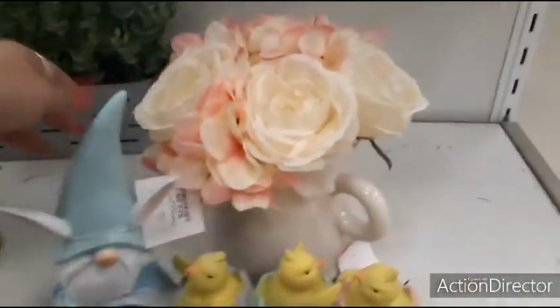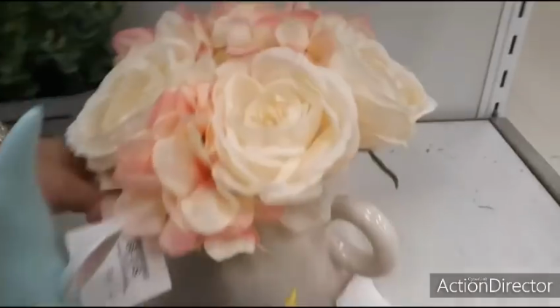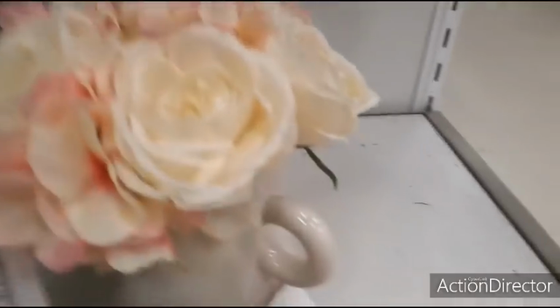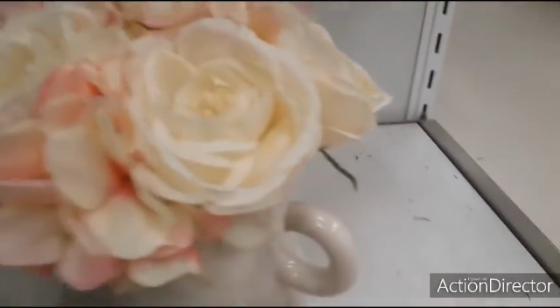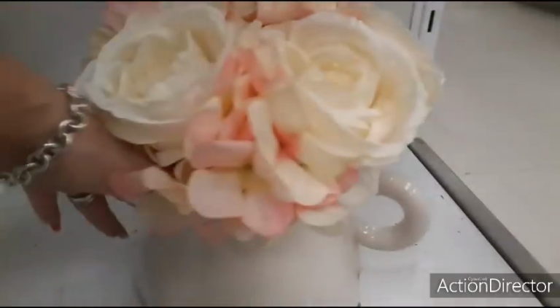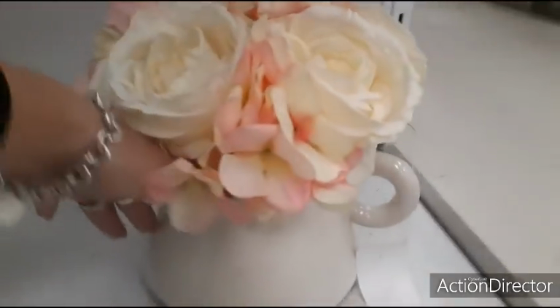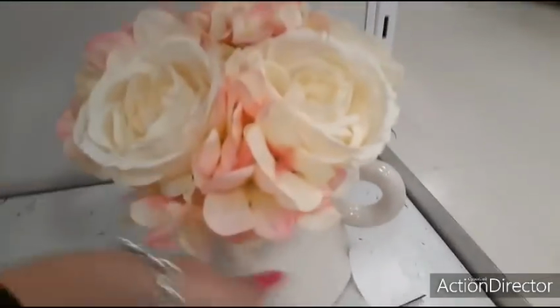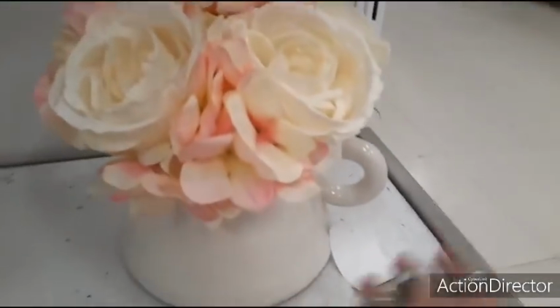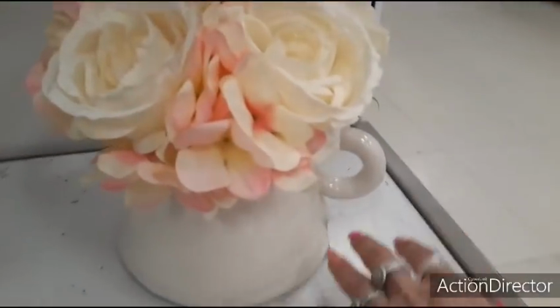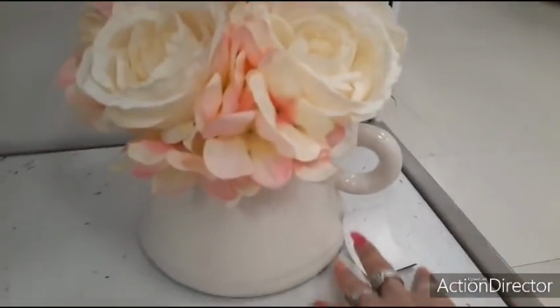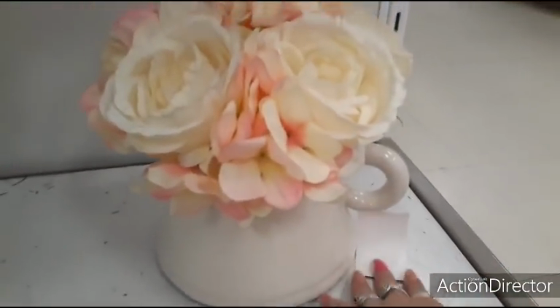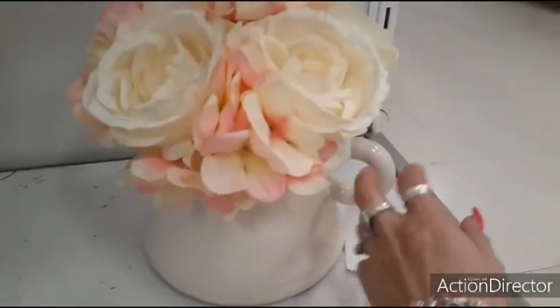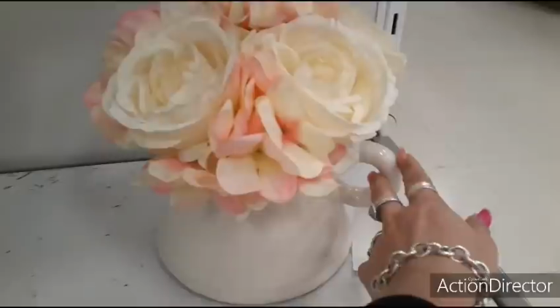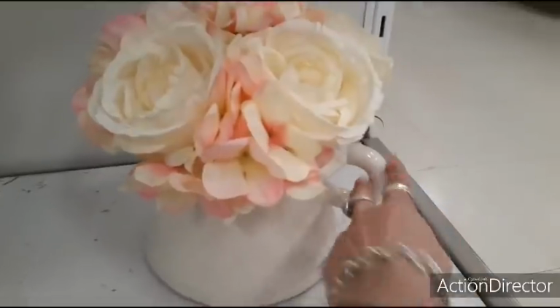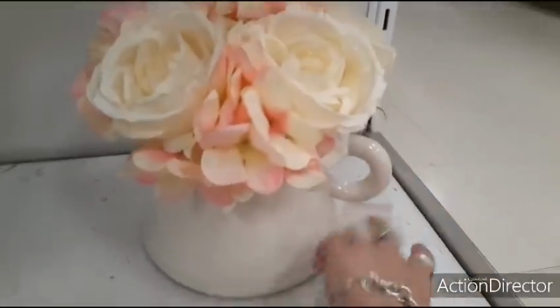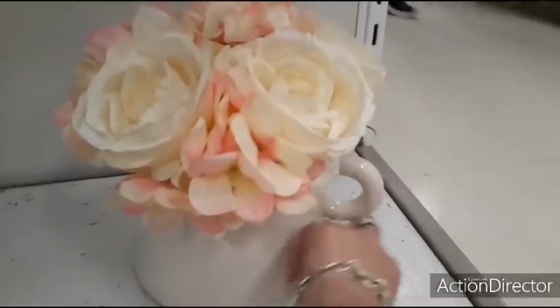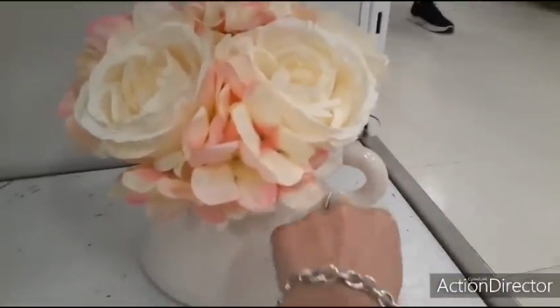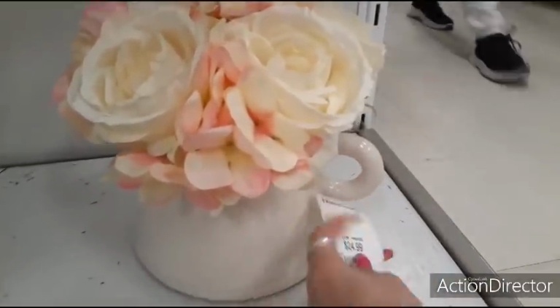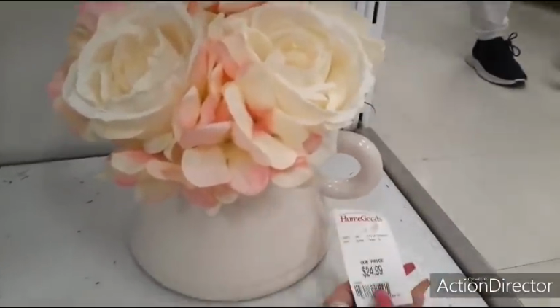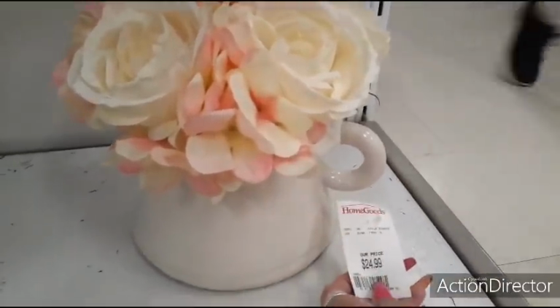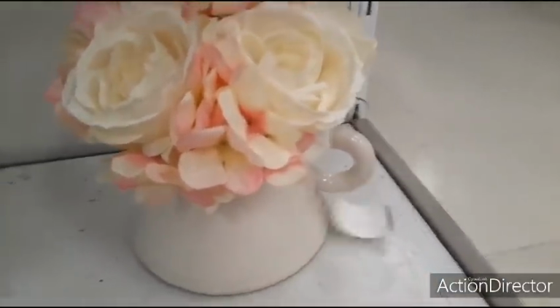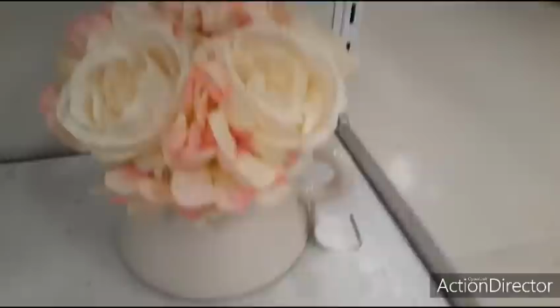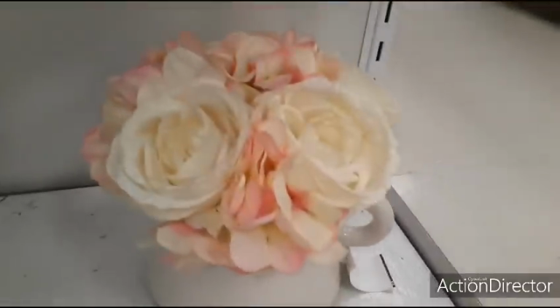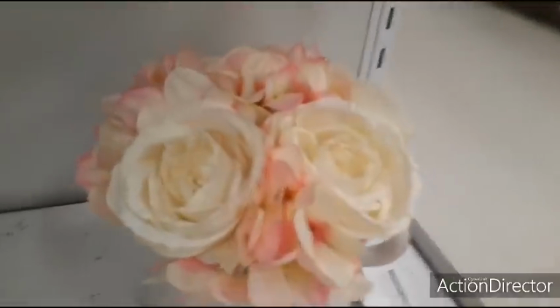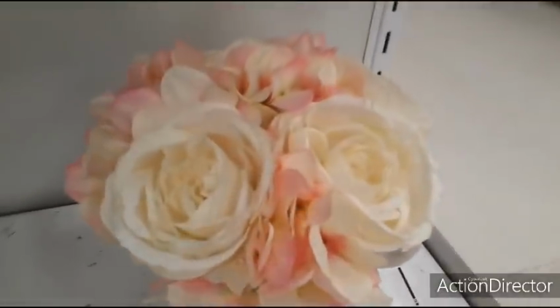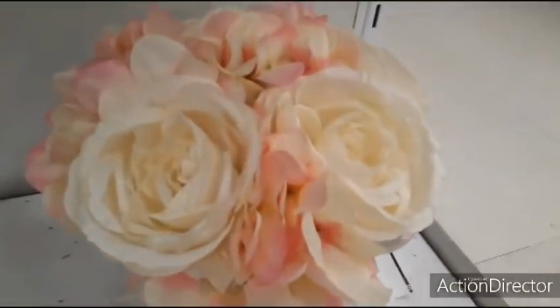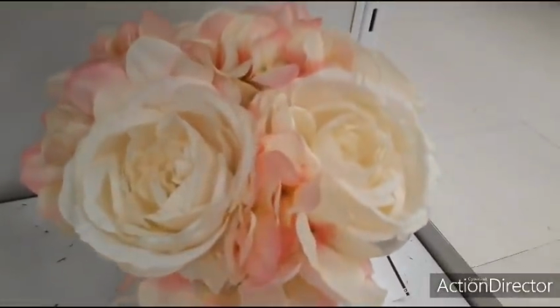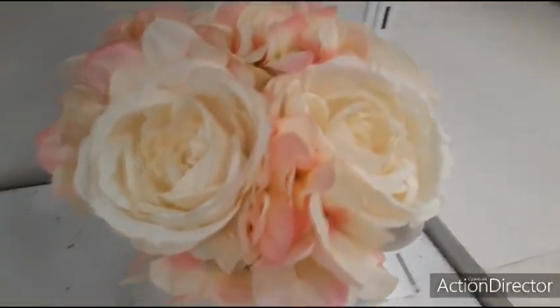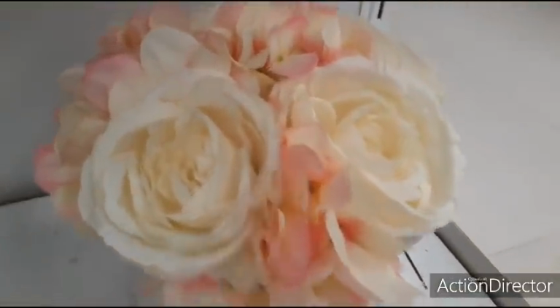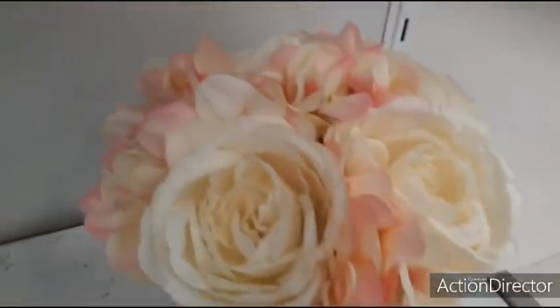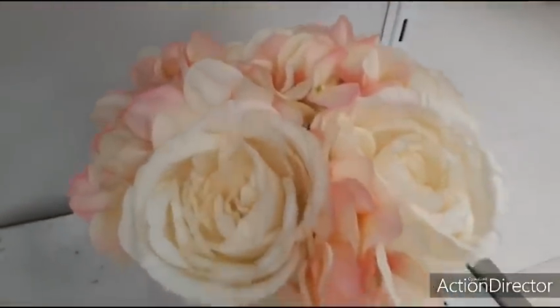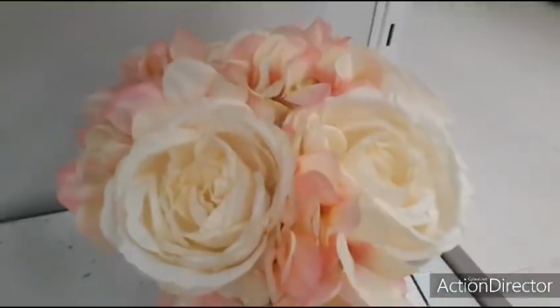Moving on to this pretty floral arrangement. You have the cute little jug with the handle, $24.99, and then you have the pink and white roses. Very pretty.